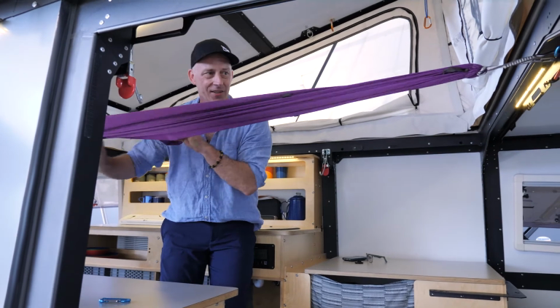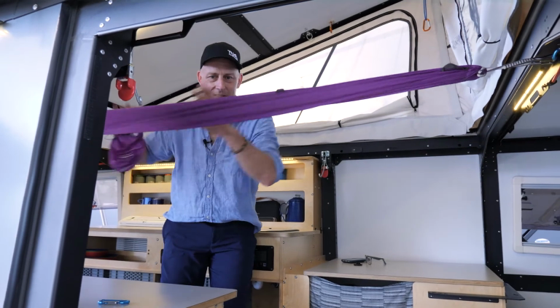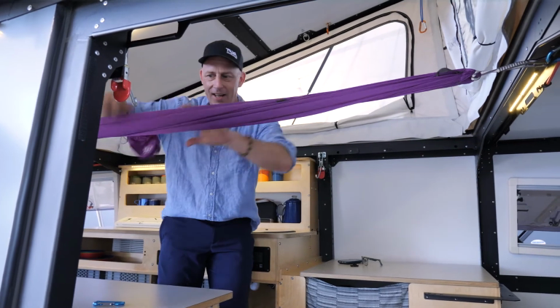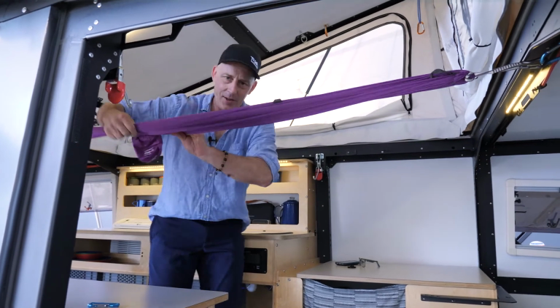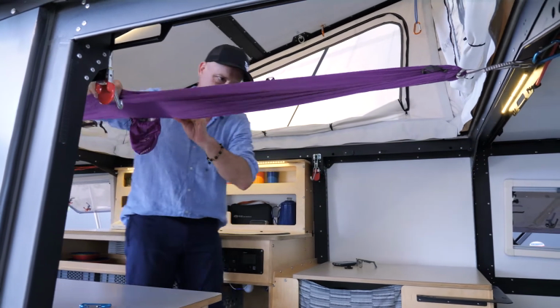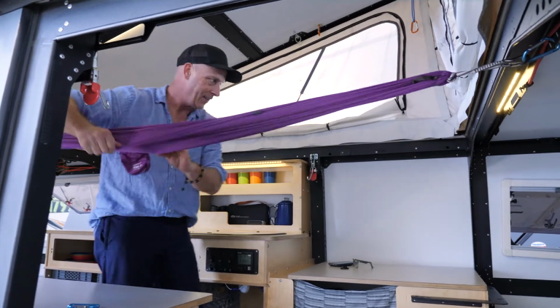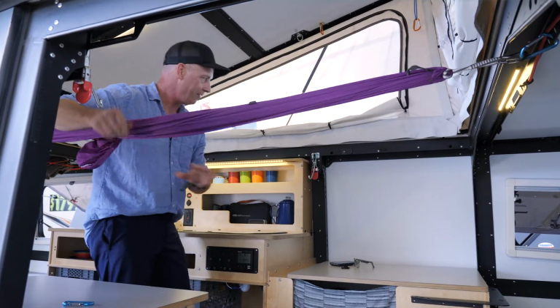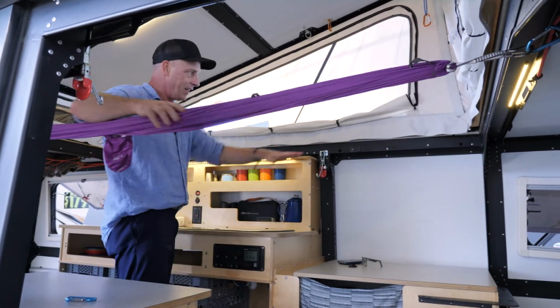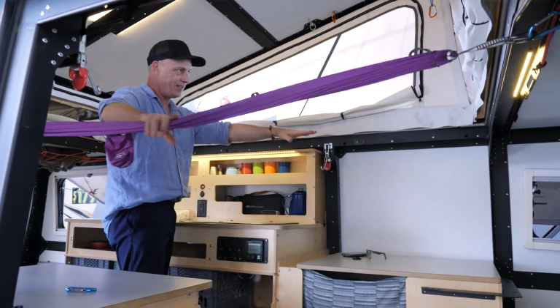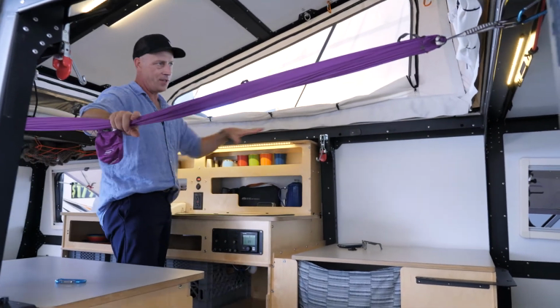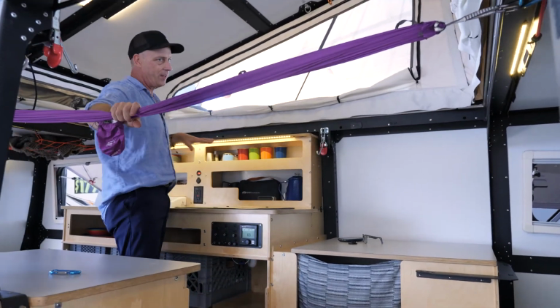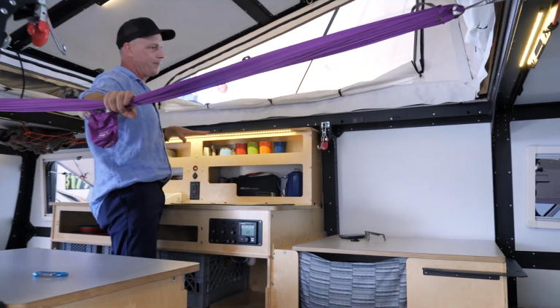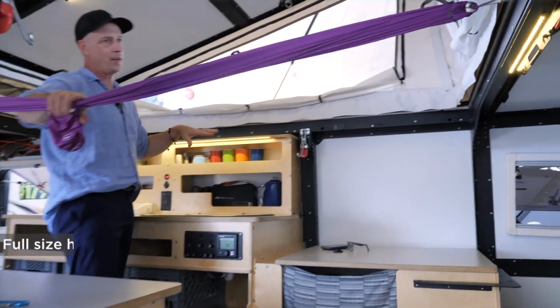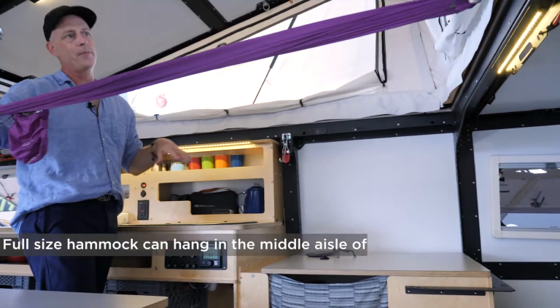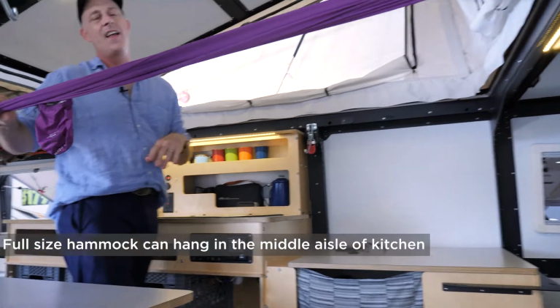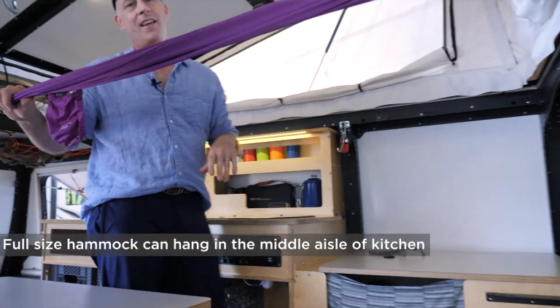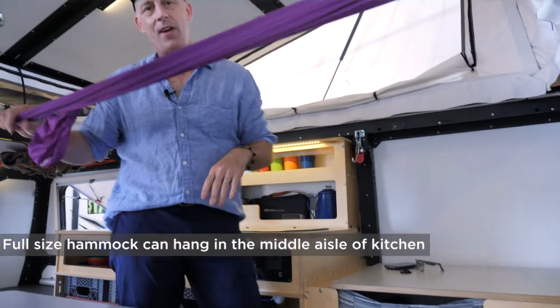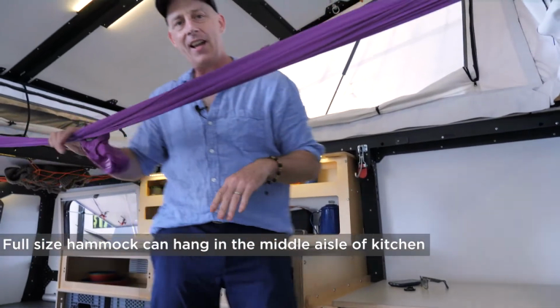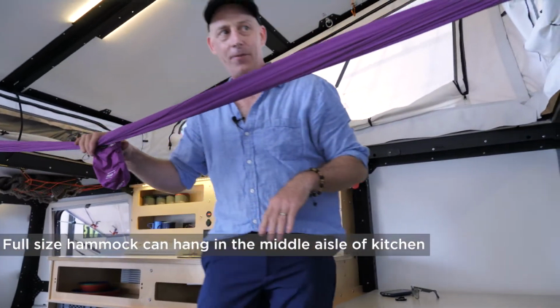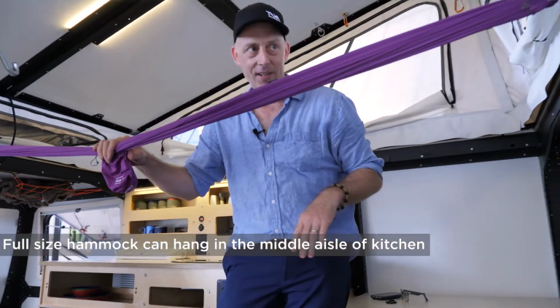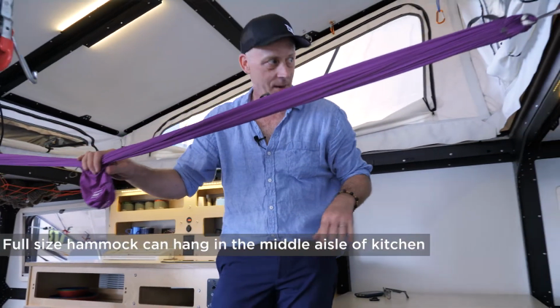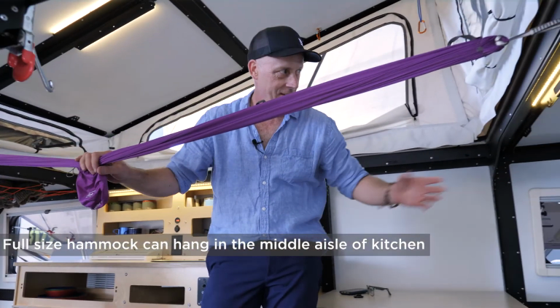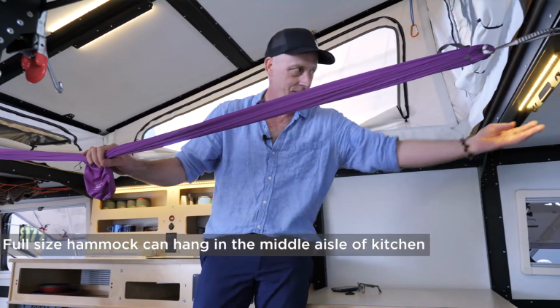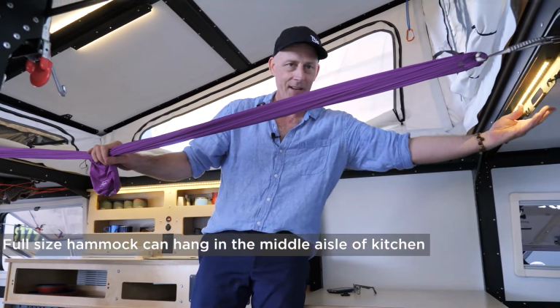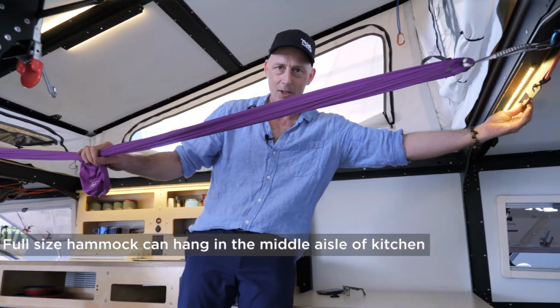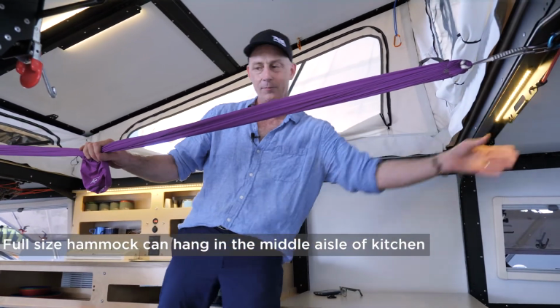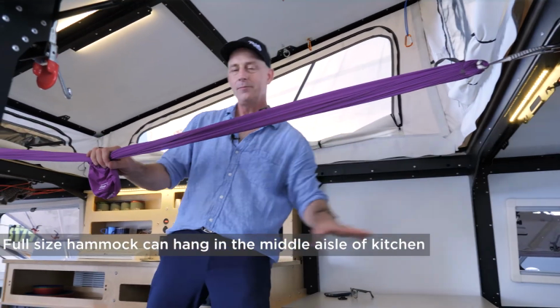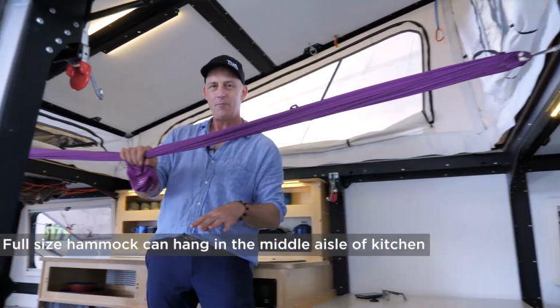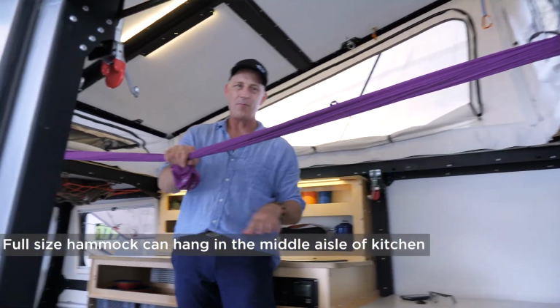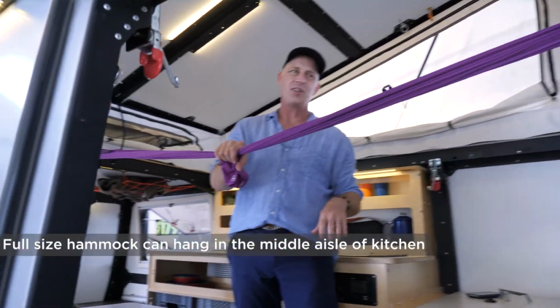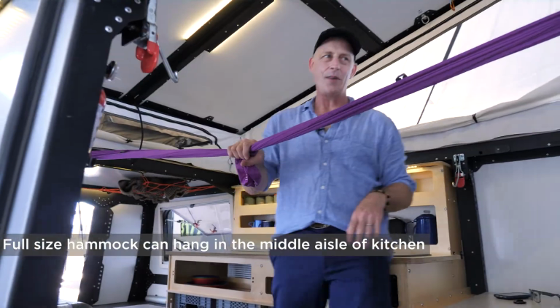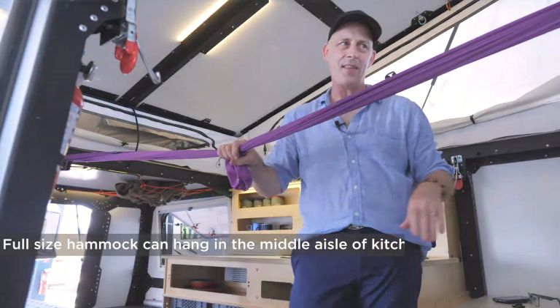So you can set that up here for one kid. You could actually set up another one right here if you want. If you want to hang up a full-size hammock, you can do that in the middle, but you can only get one of them.